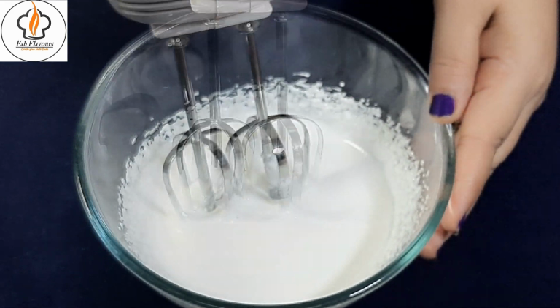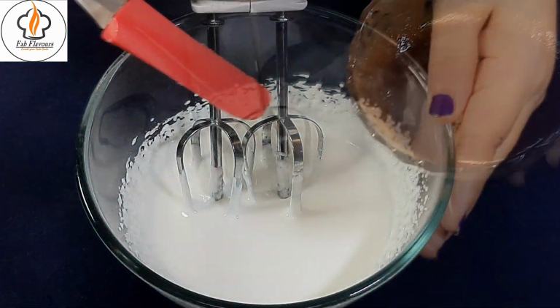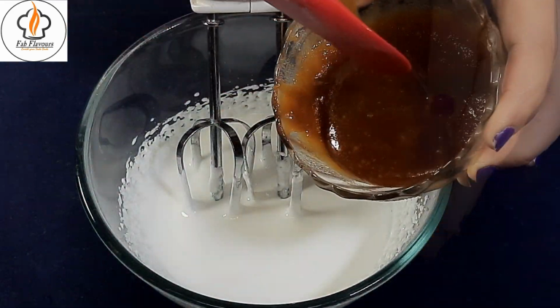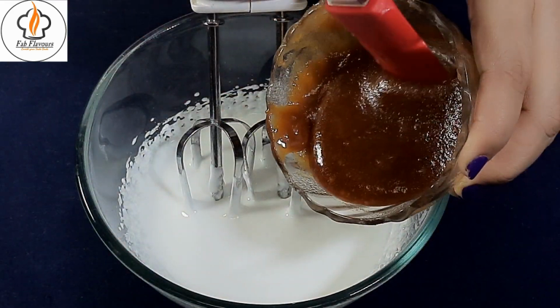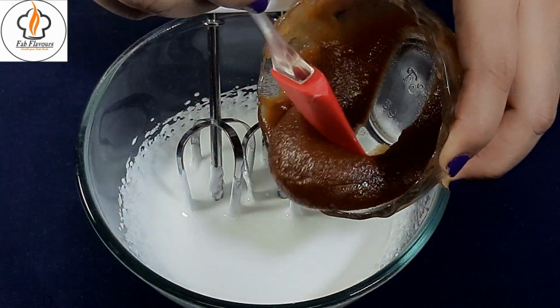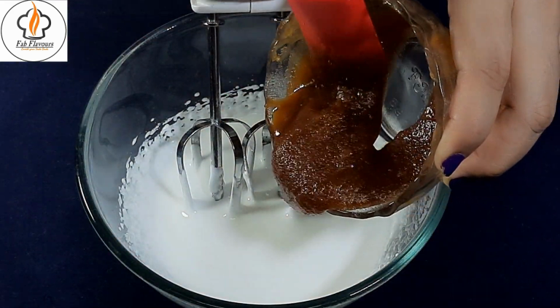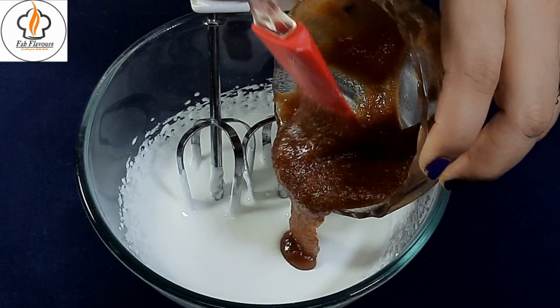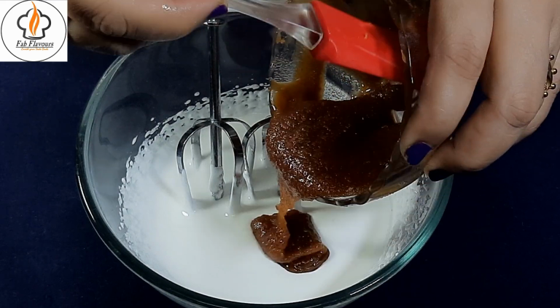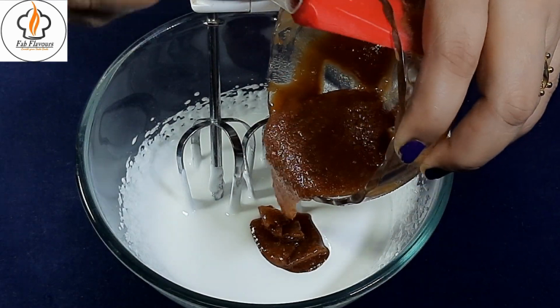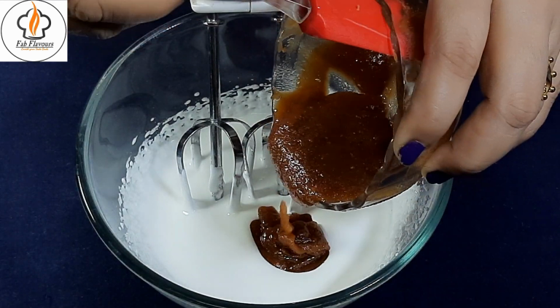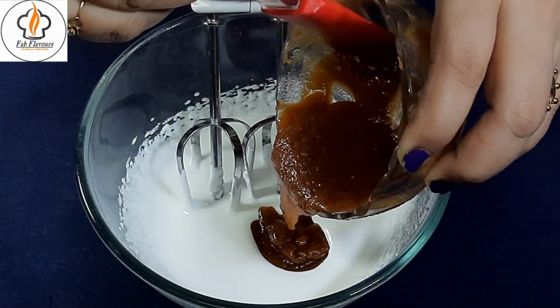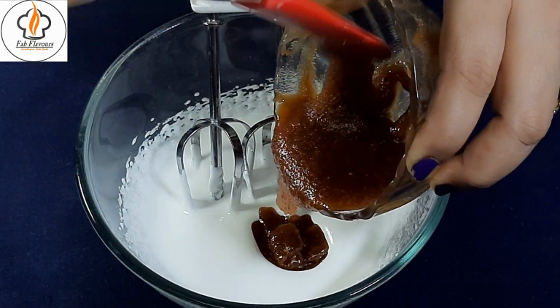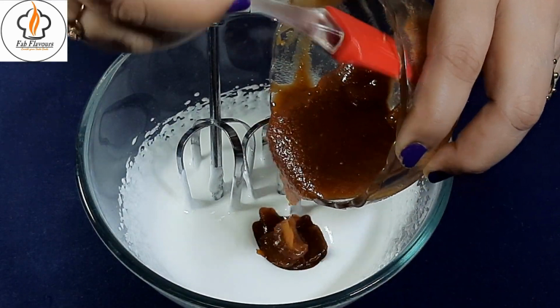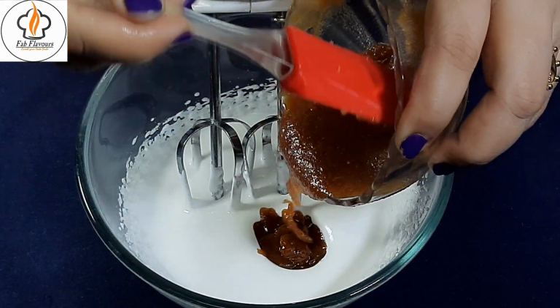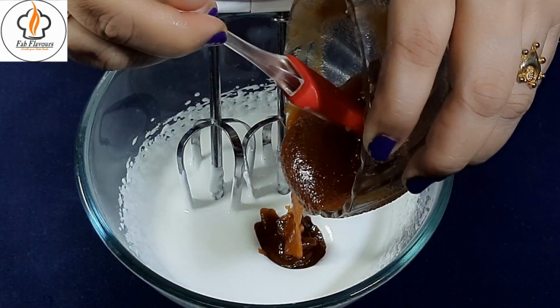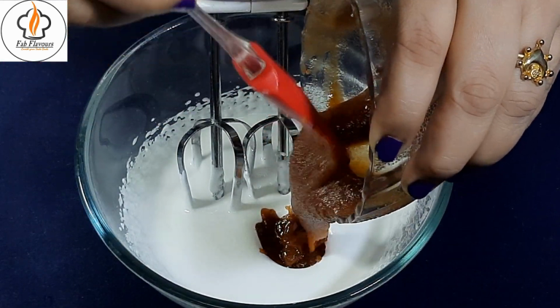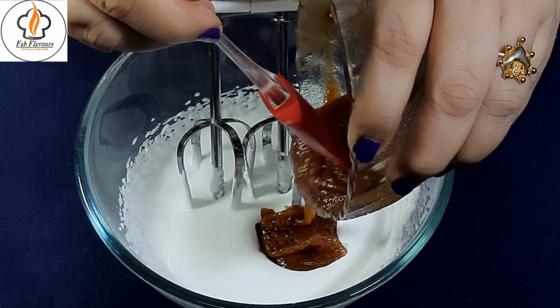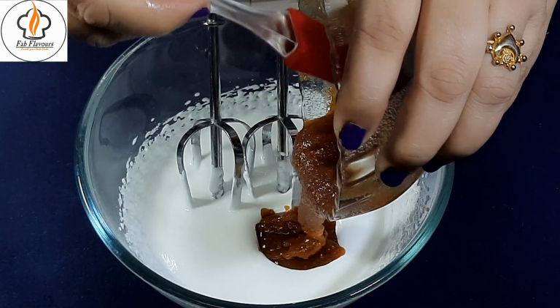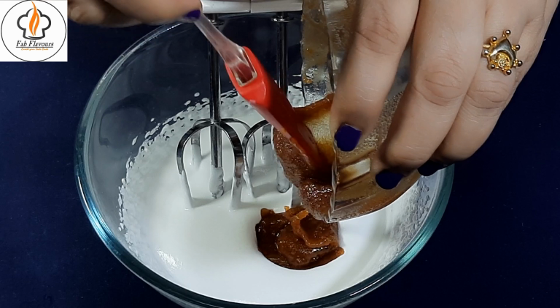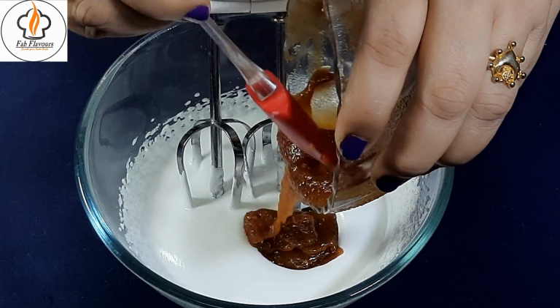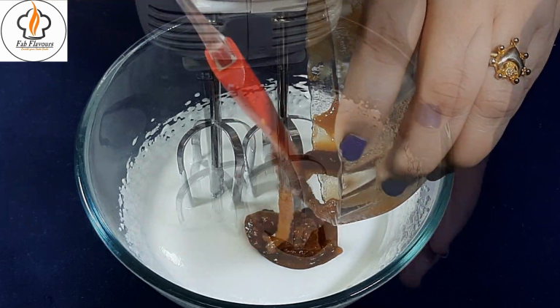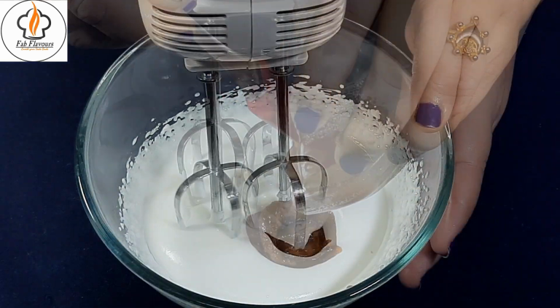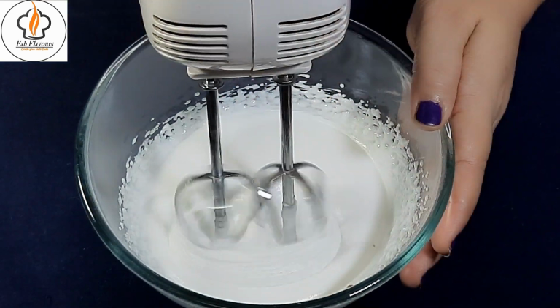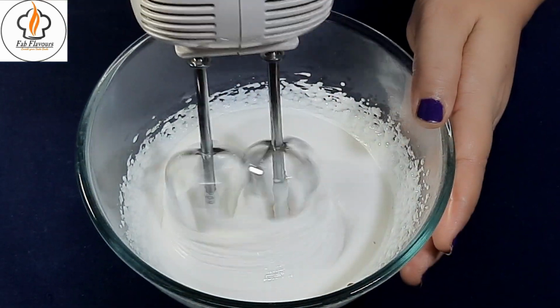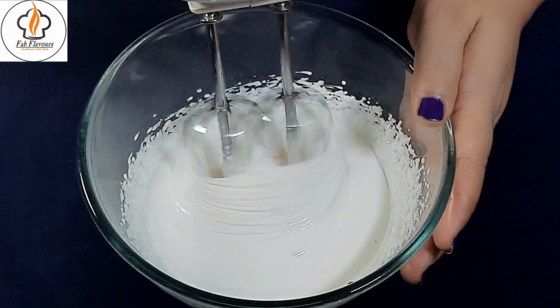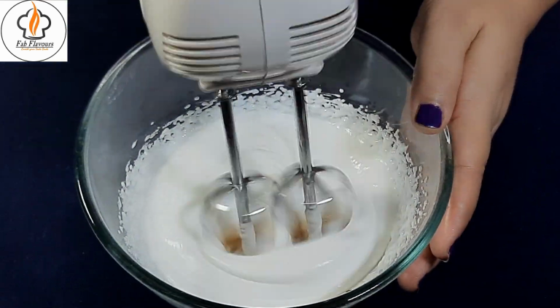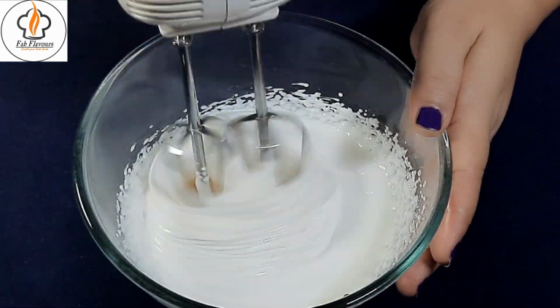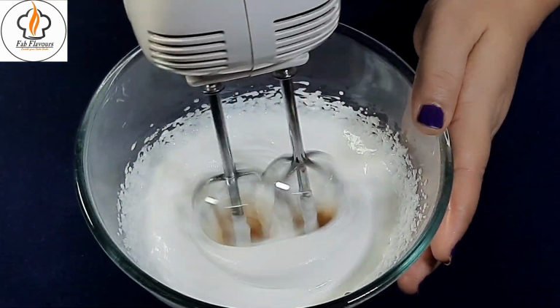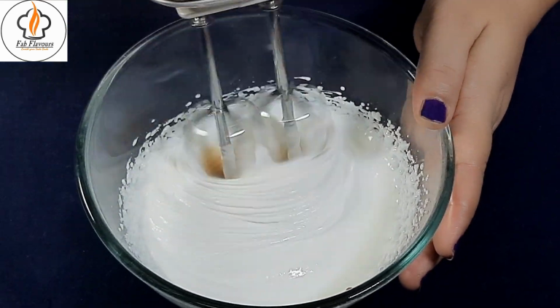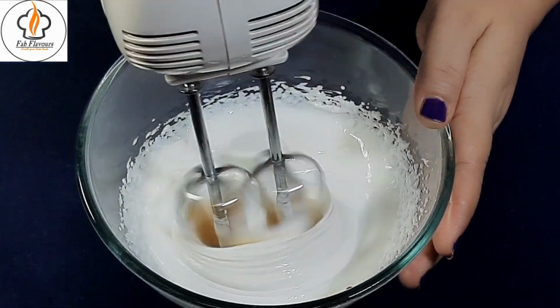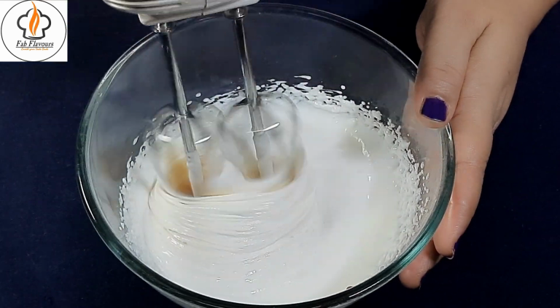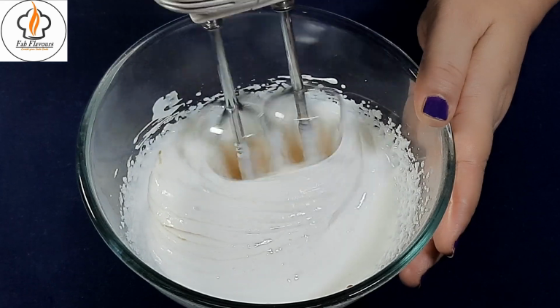When the whipping cream doubles up, add the liquid jaggery into it. Again start whipping until it comes to a soft, thick consistency.